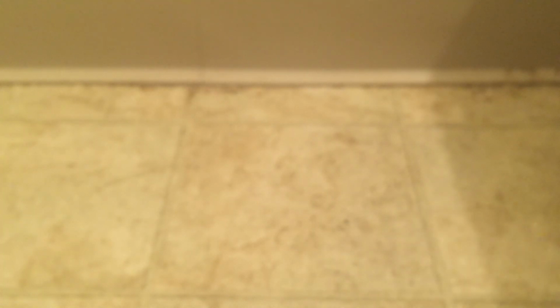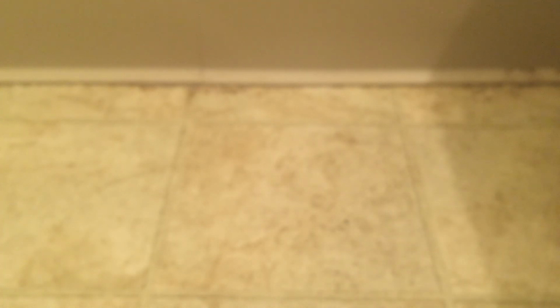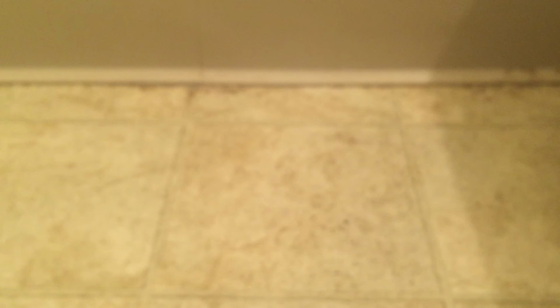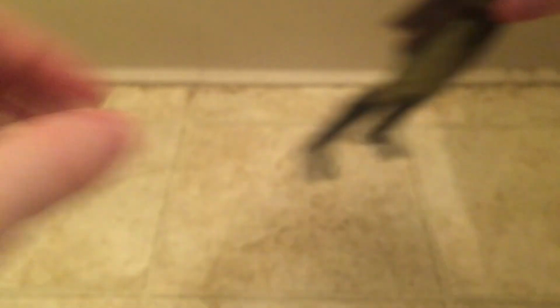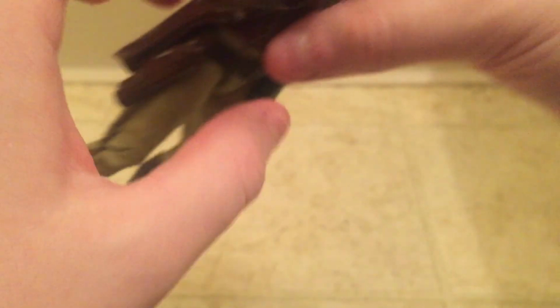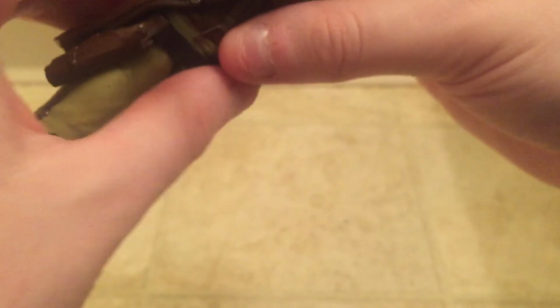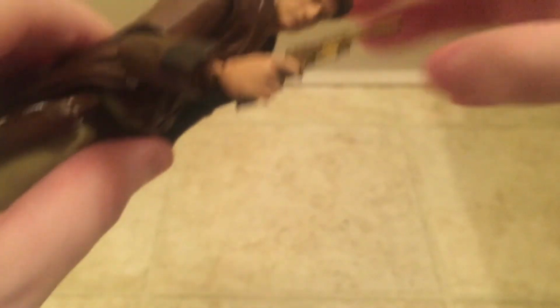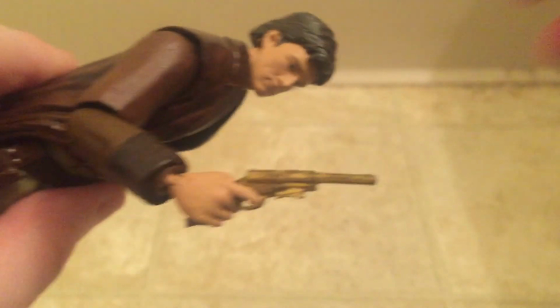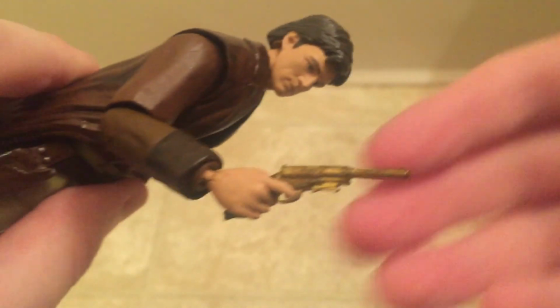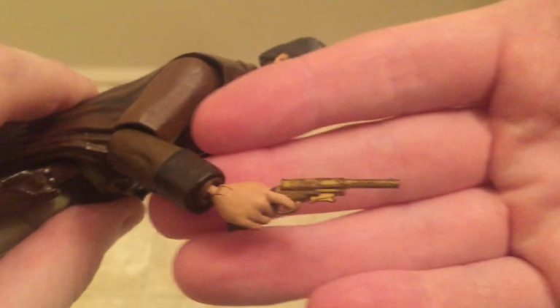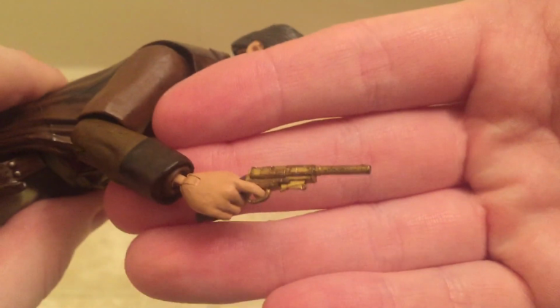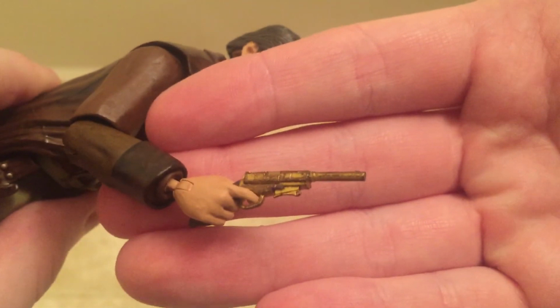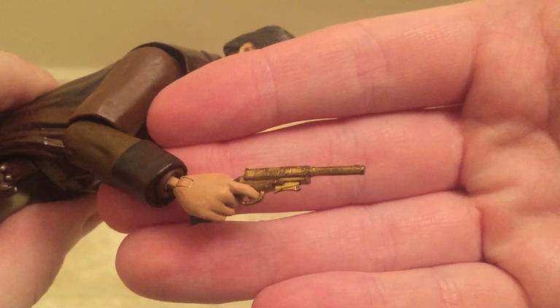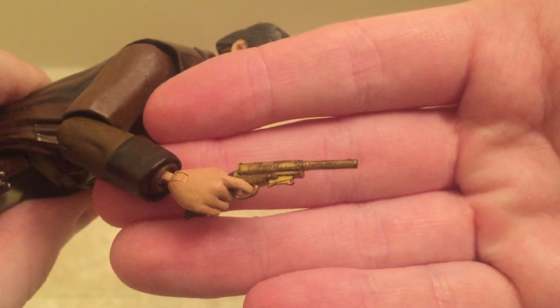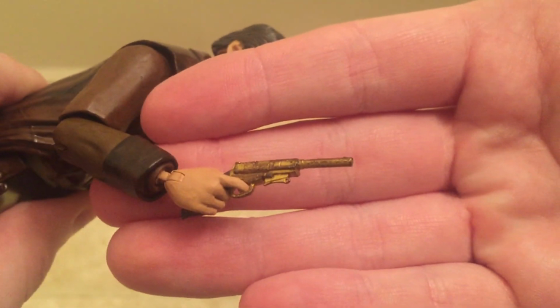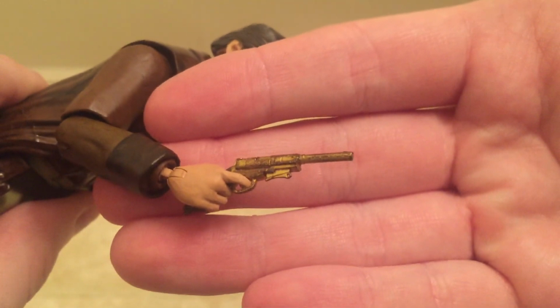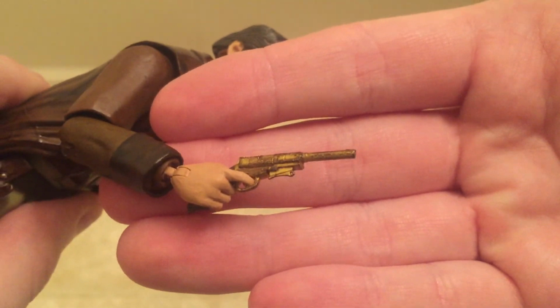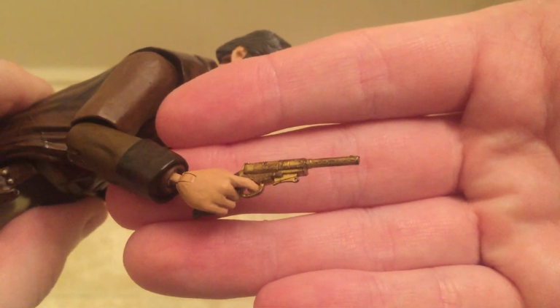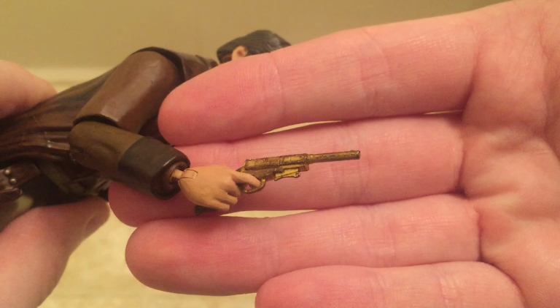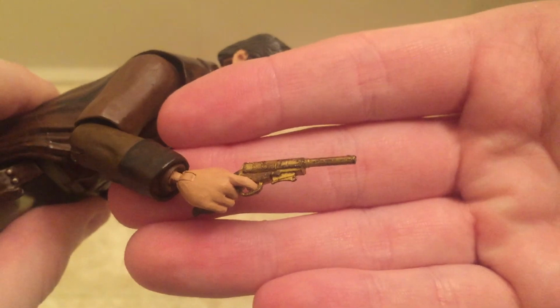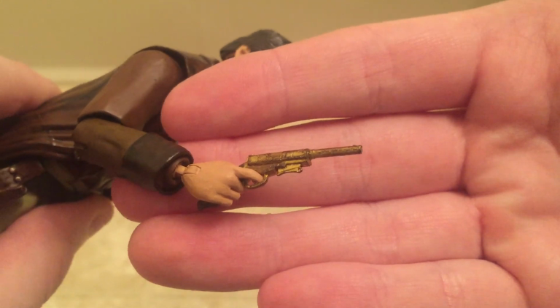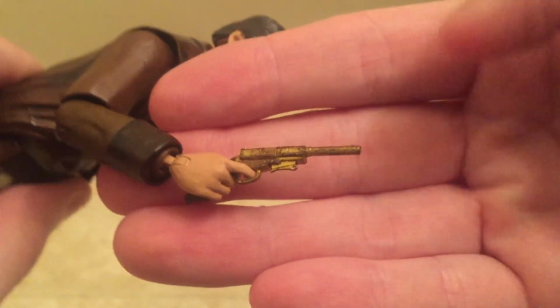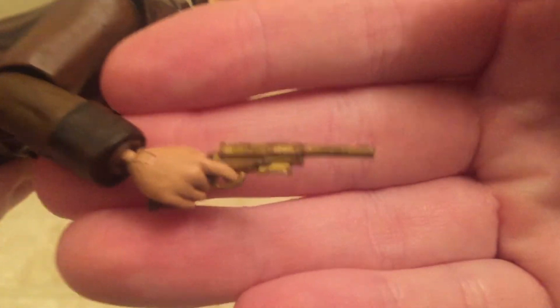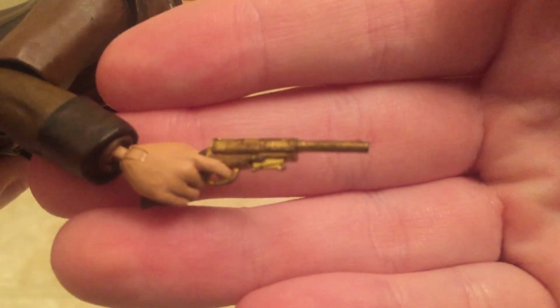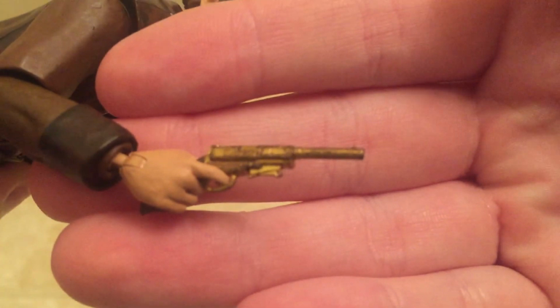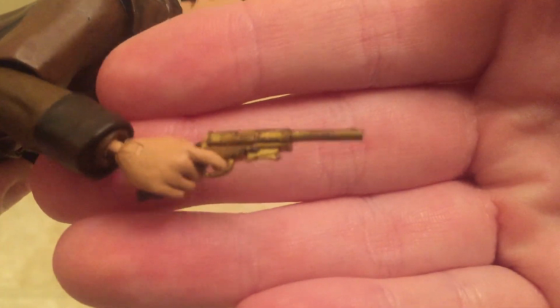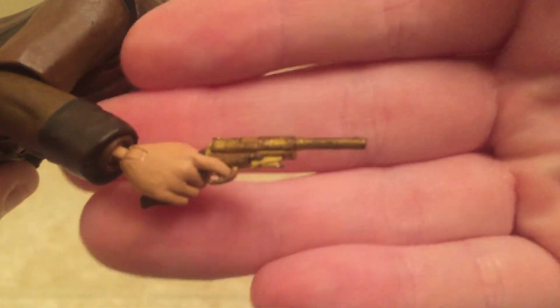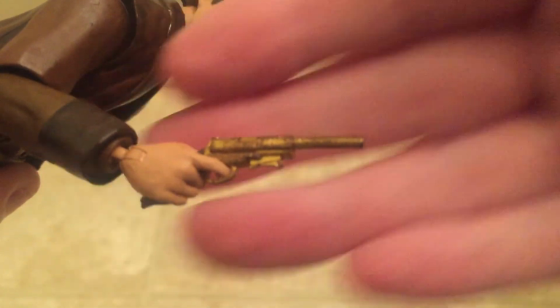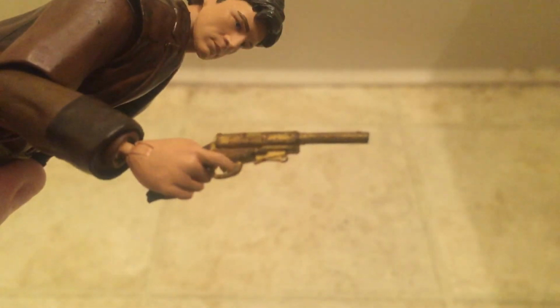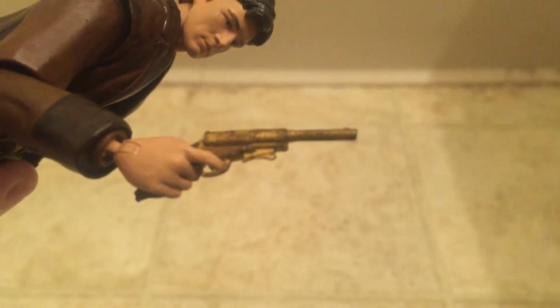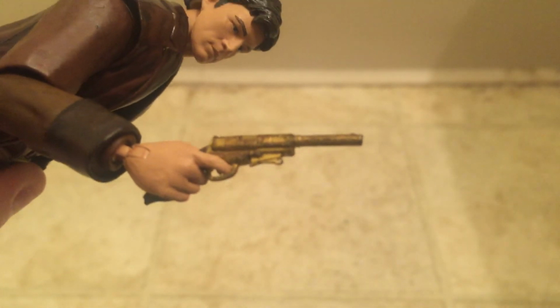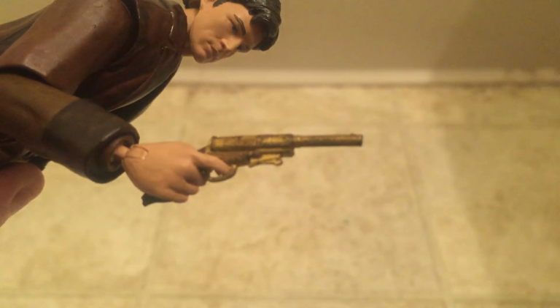And then of course he's got his pistol. It wouldn't be Mal without his pistol, which again is nicely weathered looking — a pretty nice looking pistol overall.